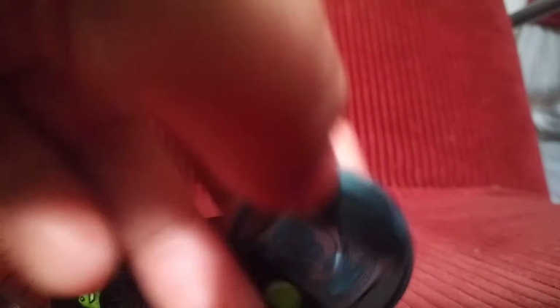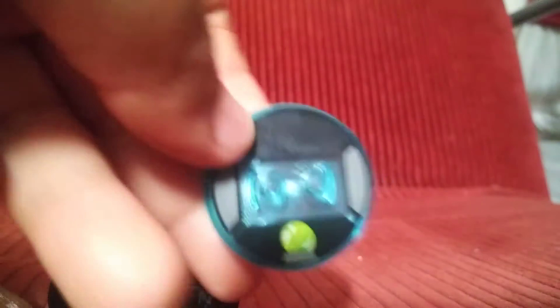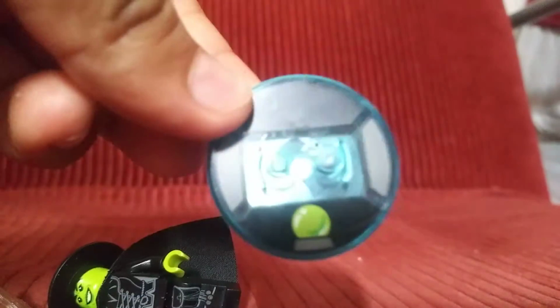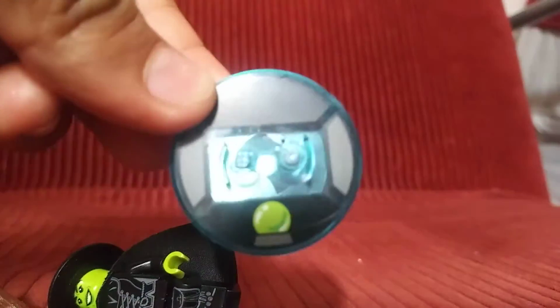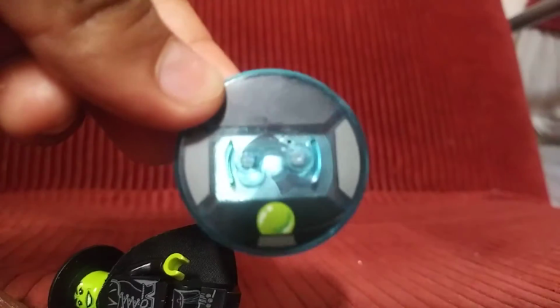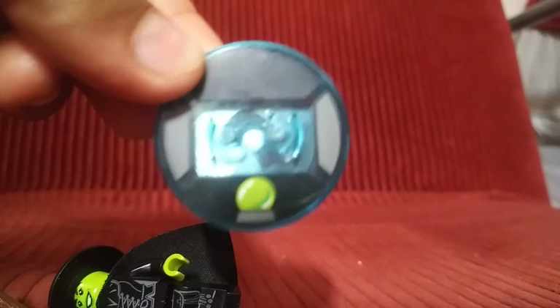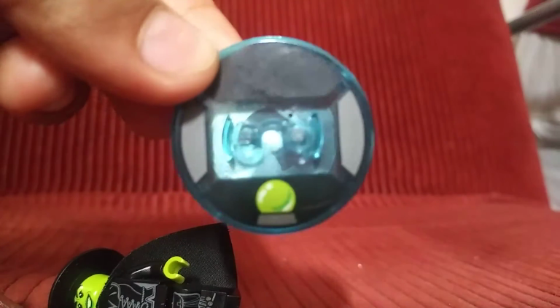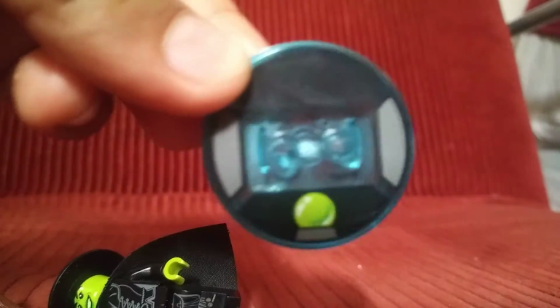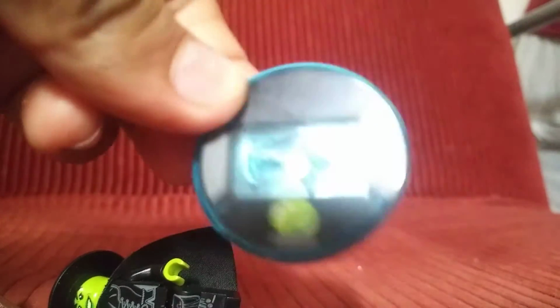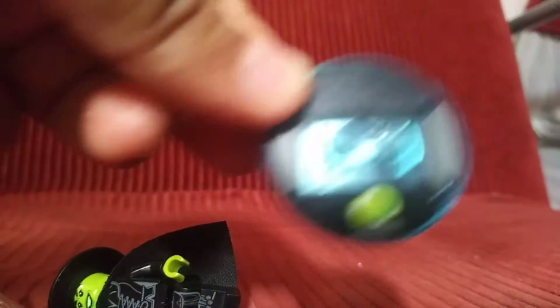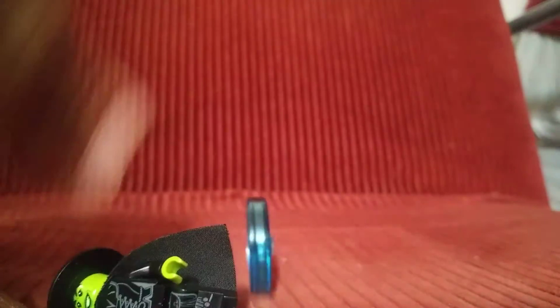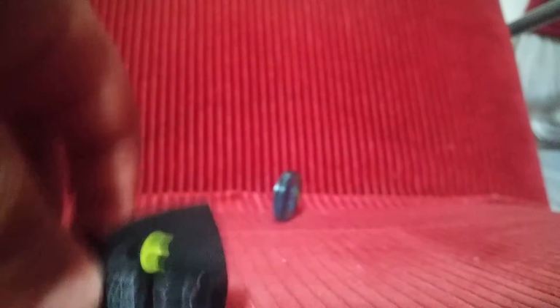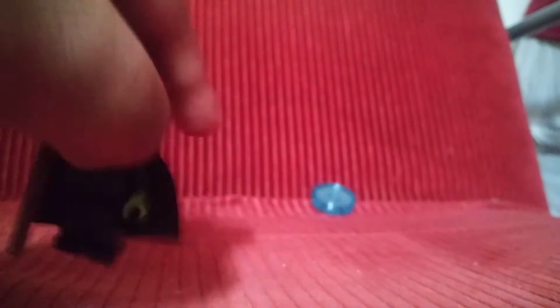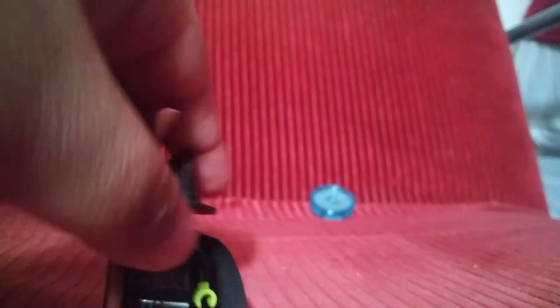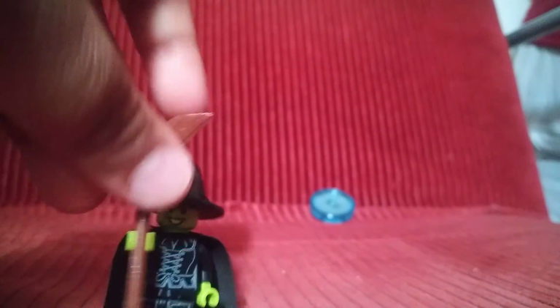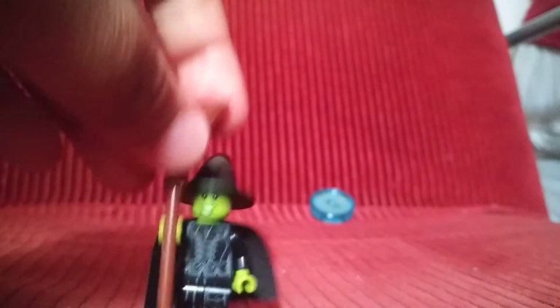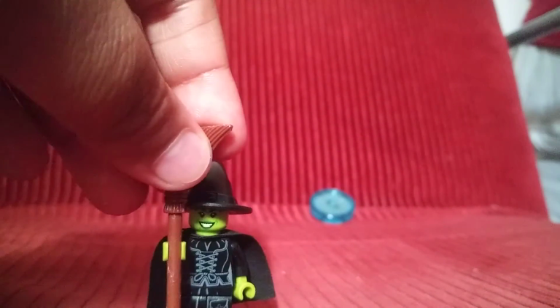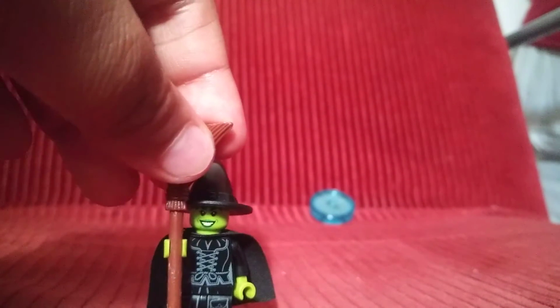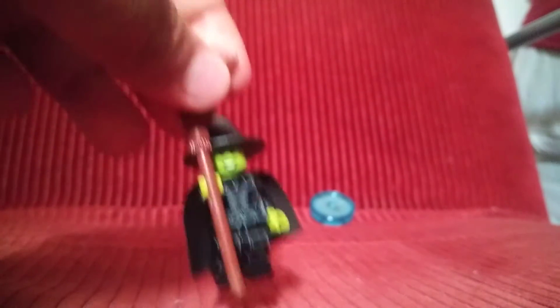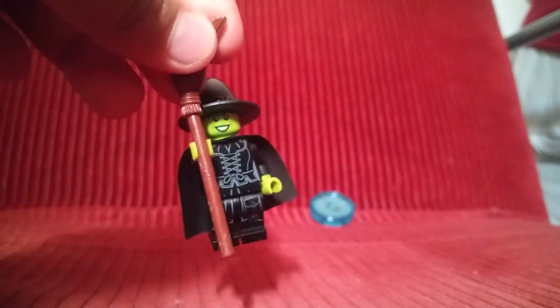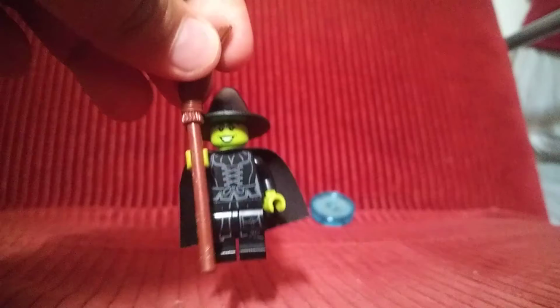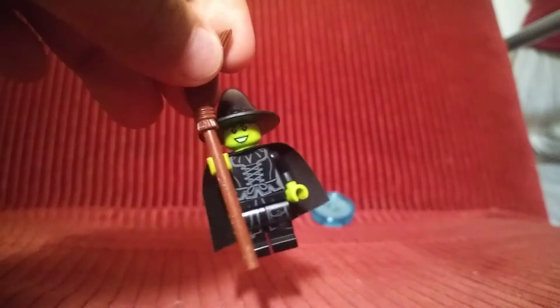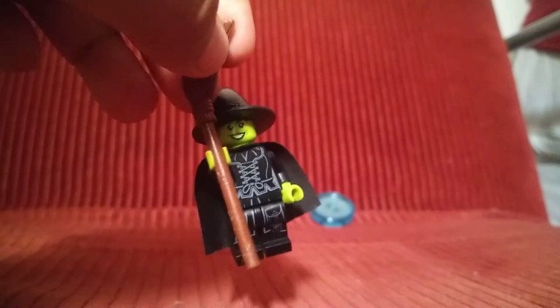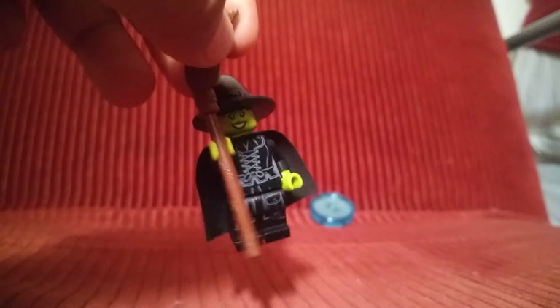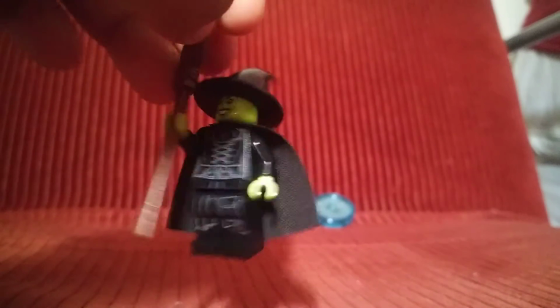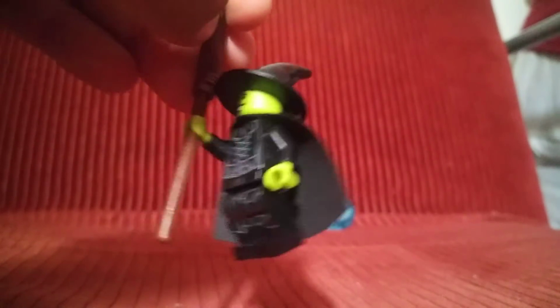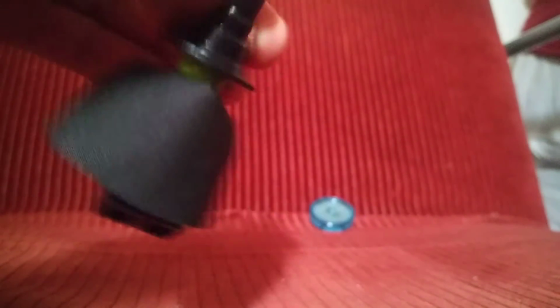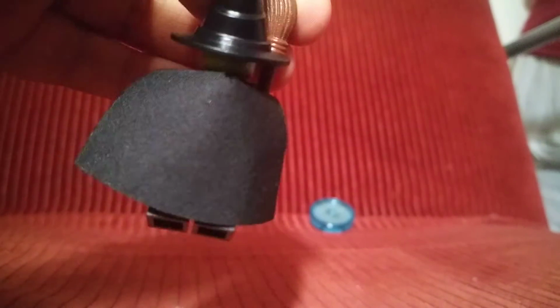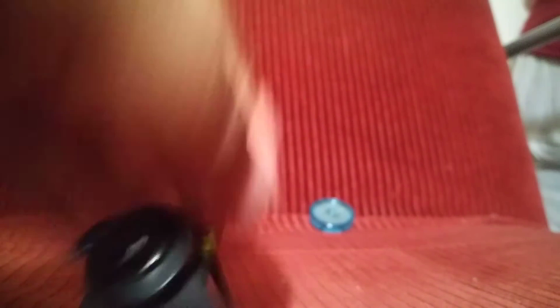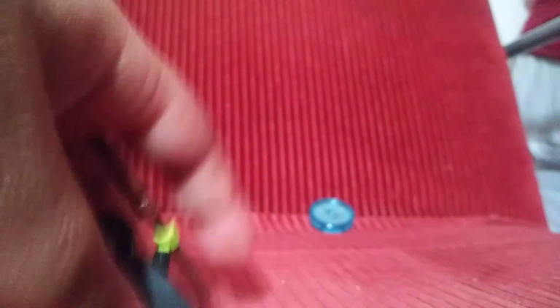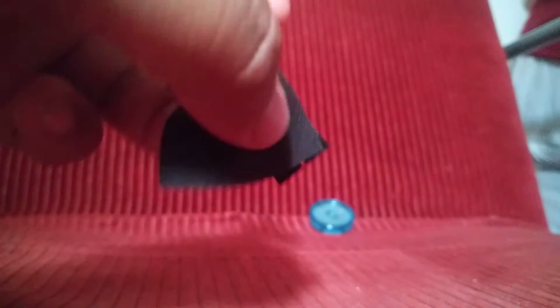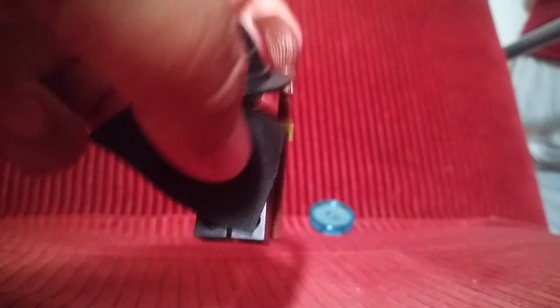It also came with this base plate, mini plate, so that's good. Here she is. It came with this cloth cape.